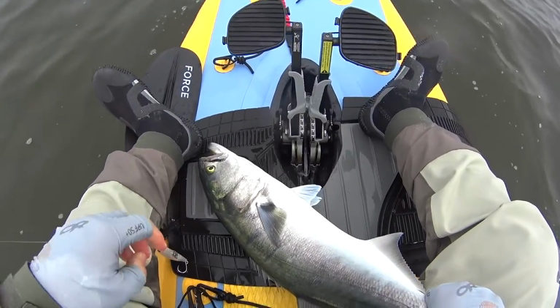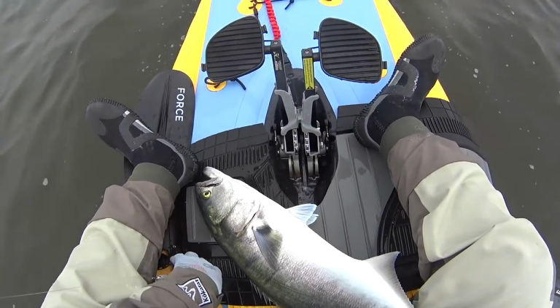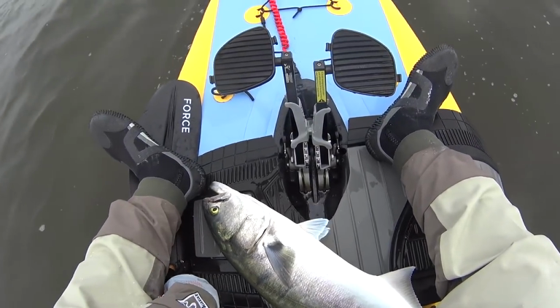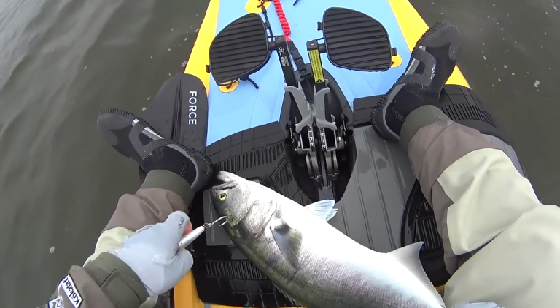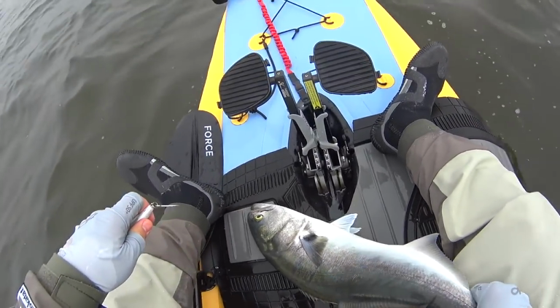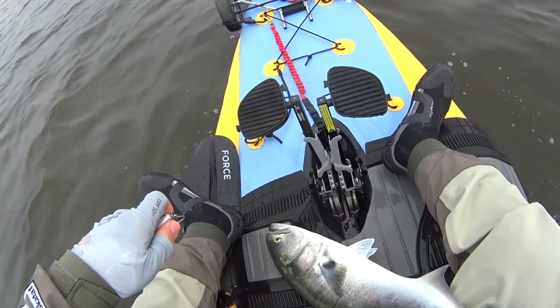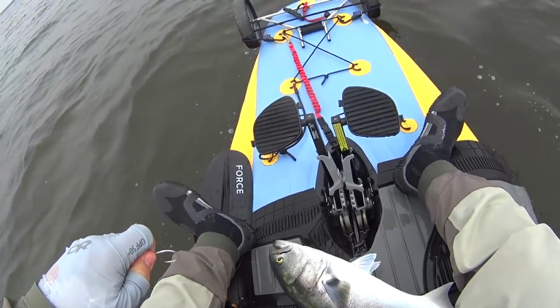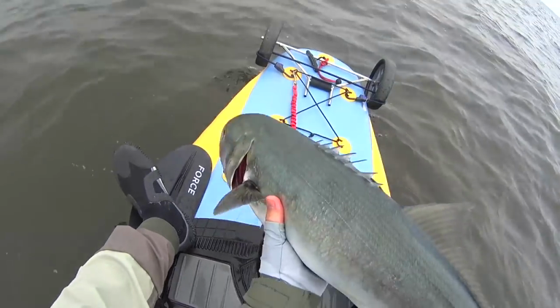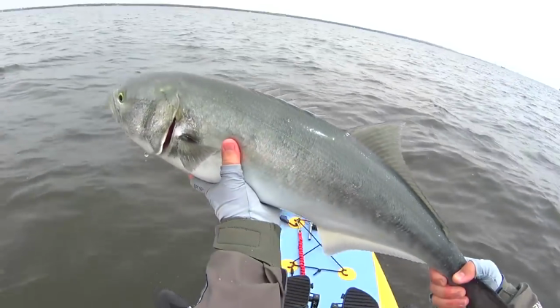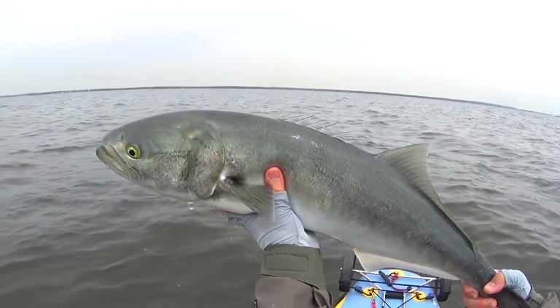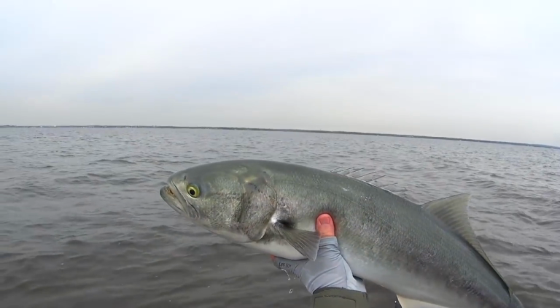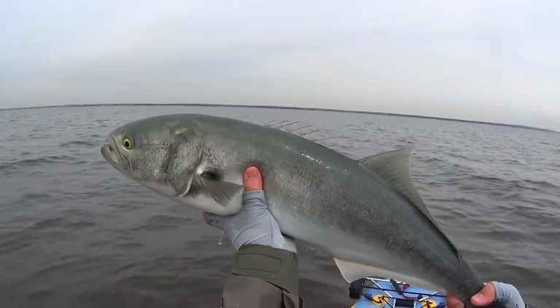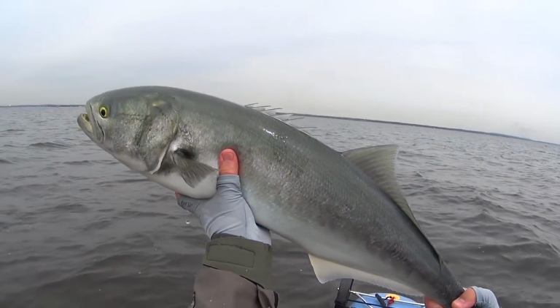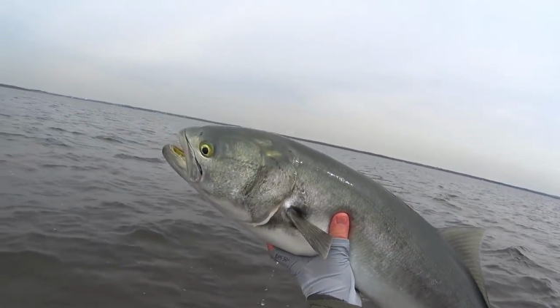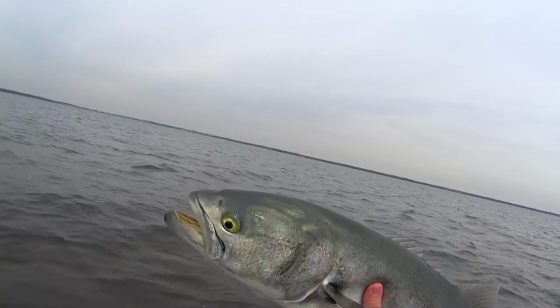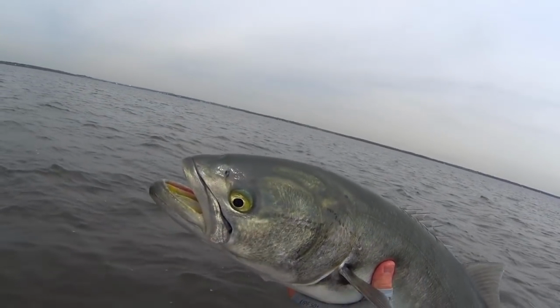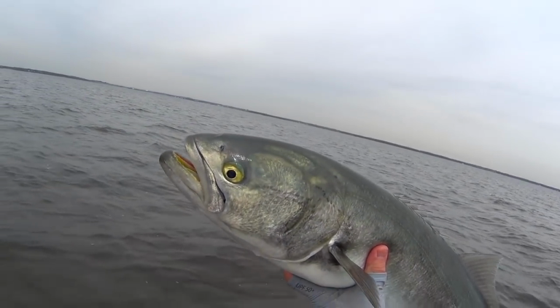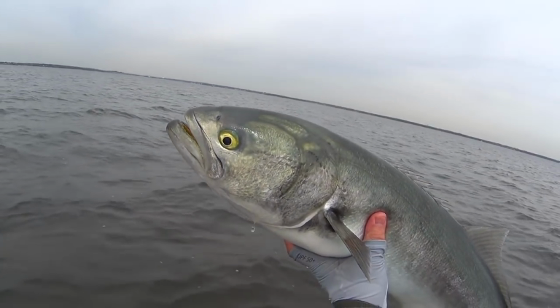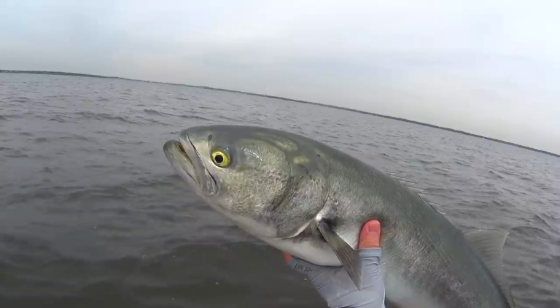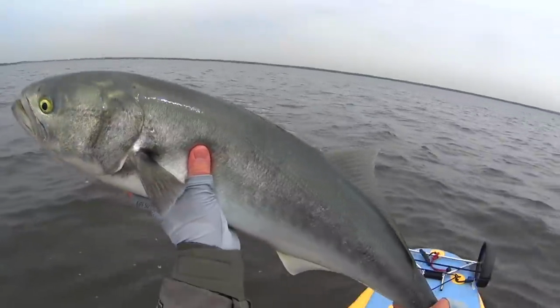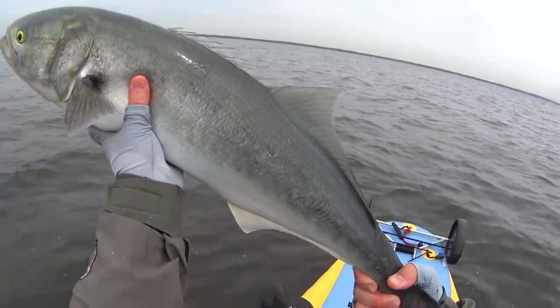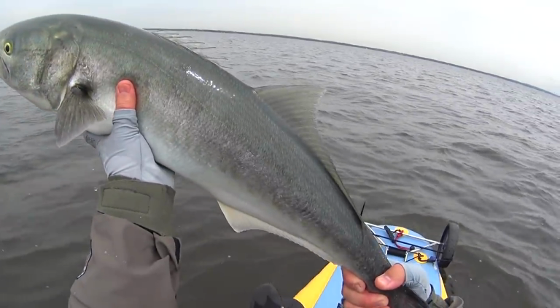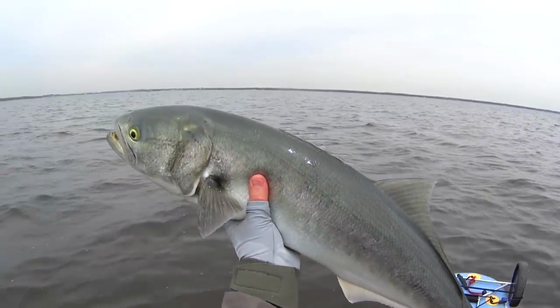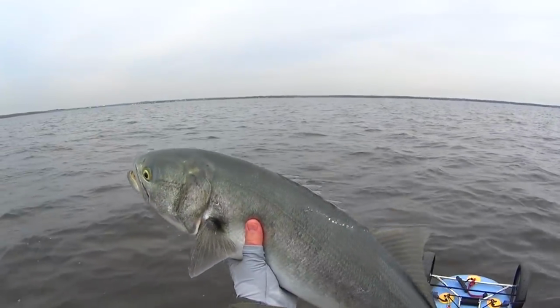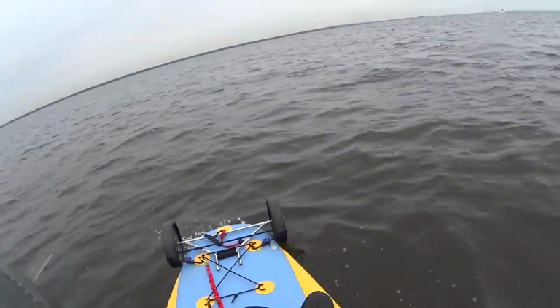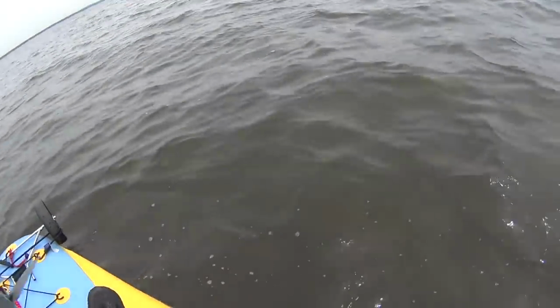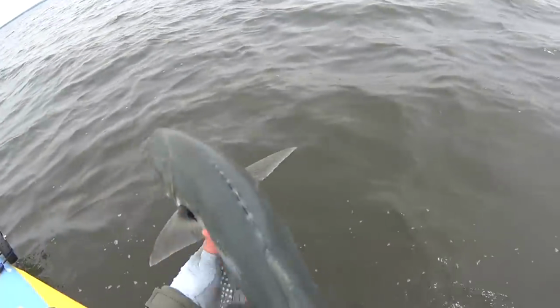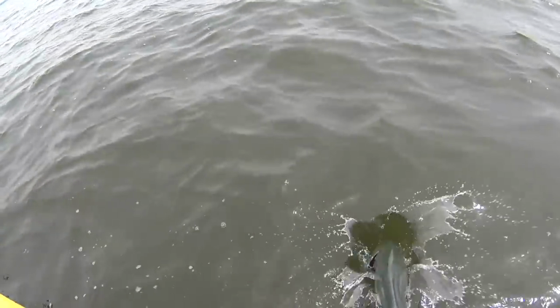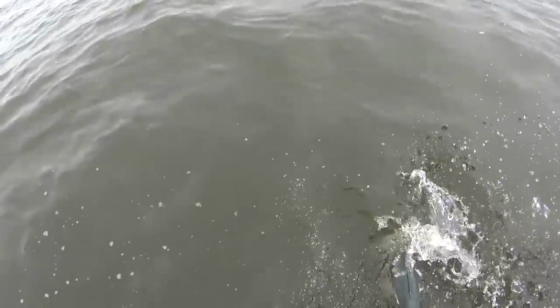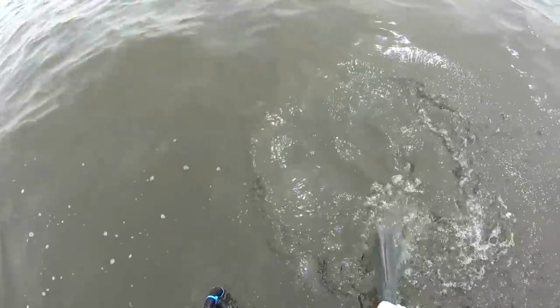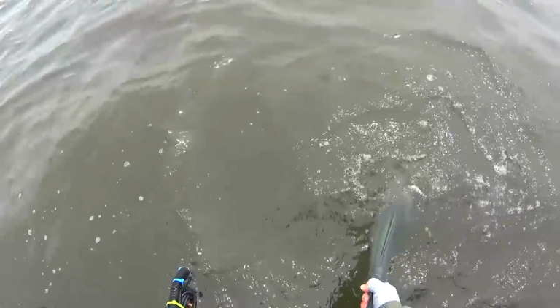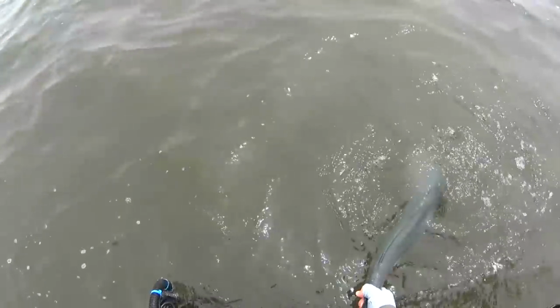It's still too big to keep. Look how healthy that fish is — man, incredible fish.